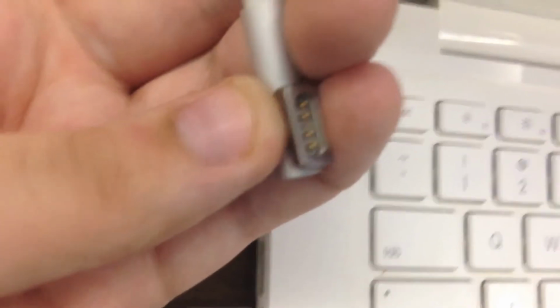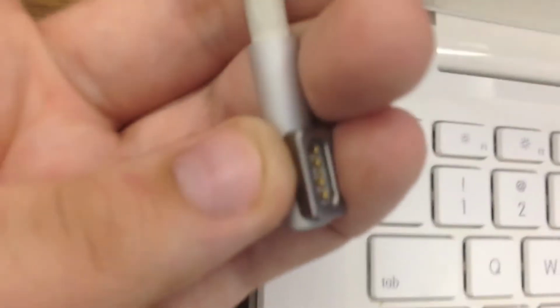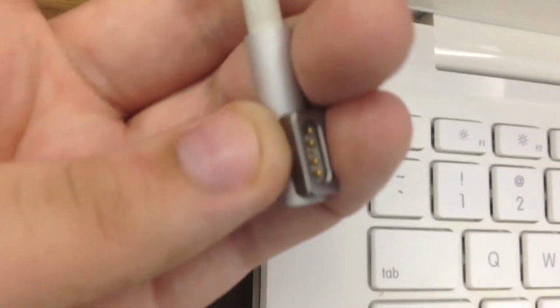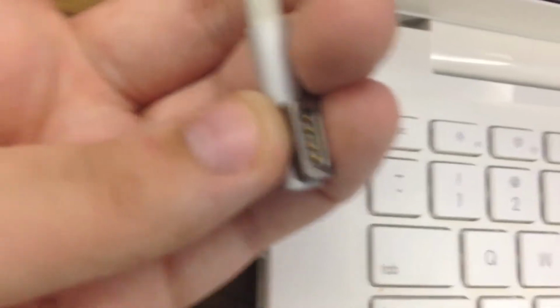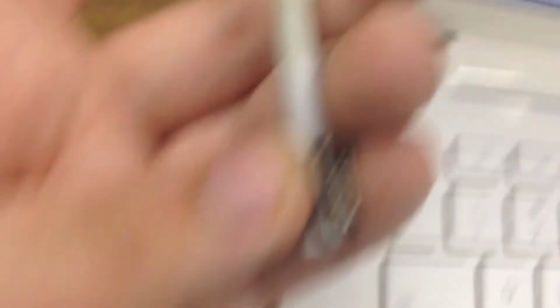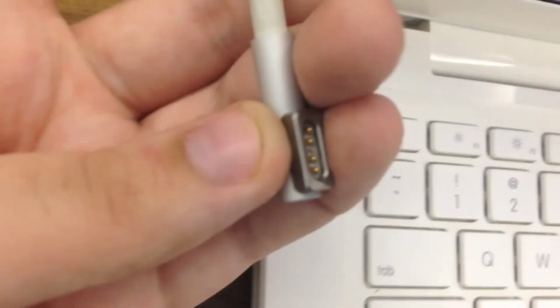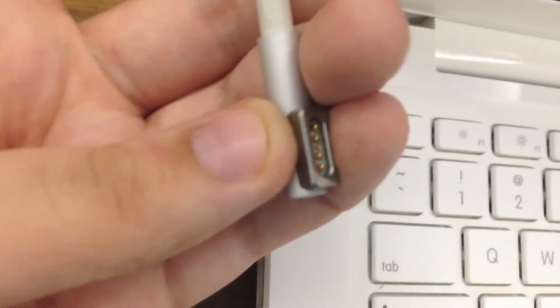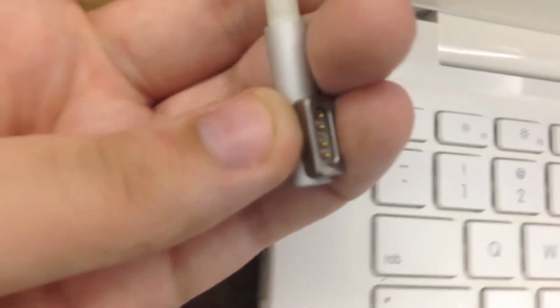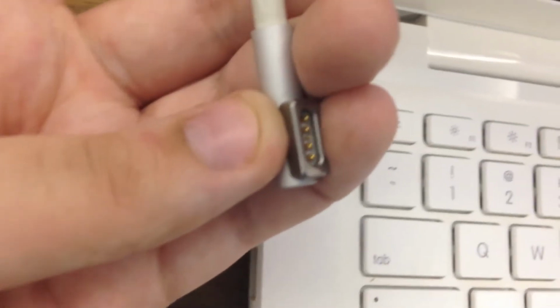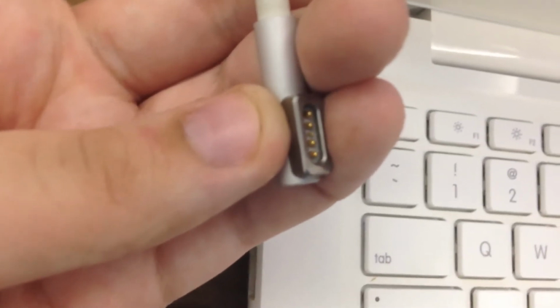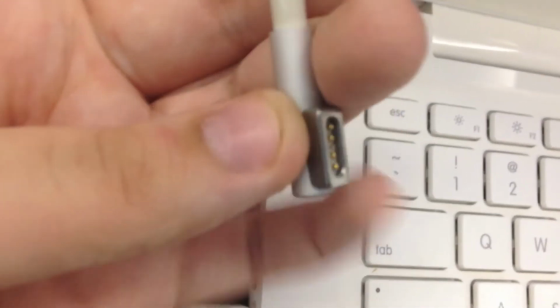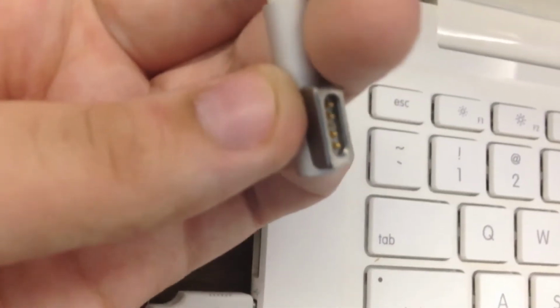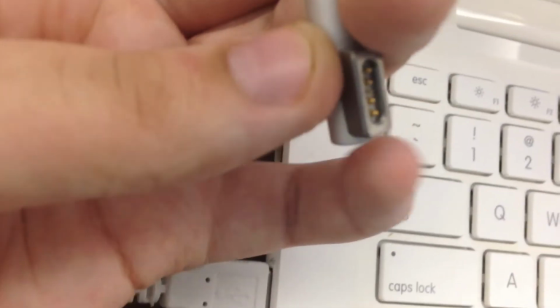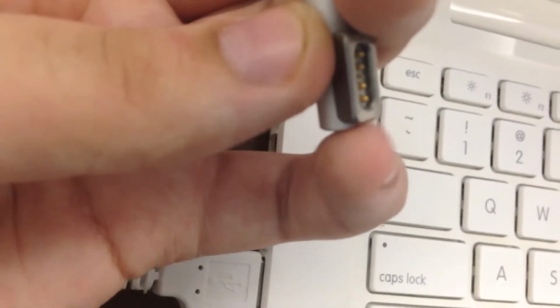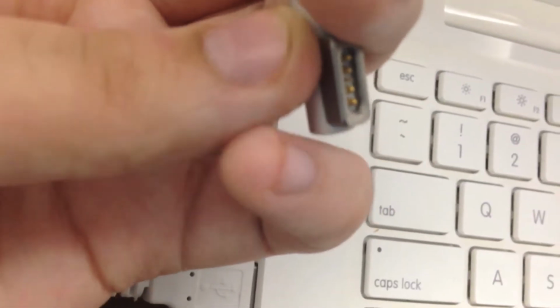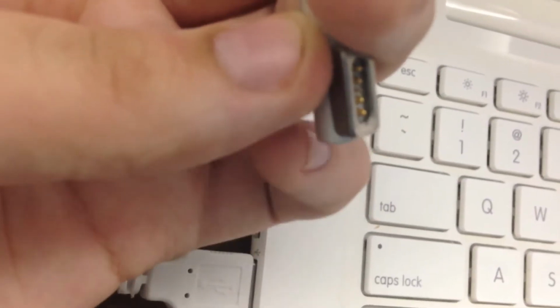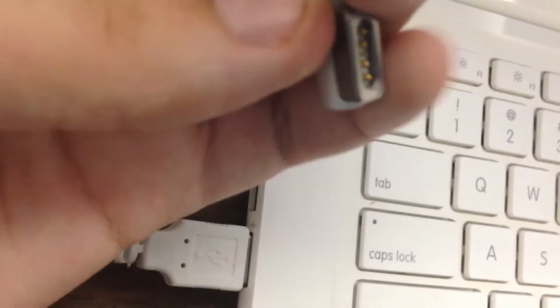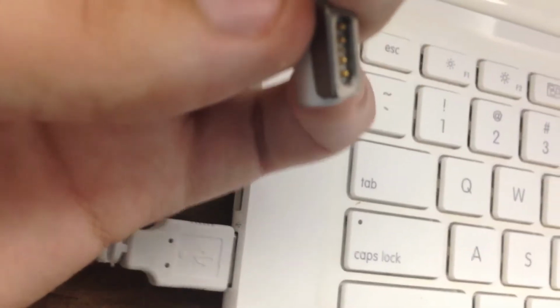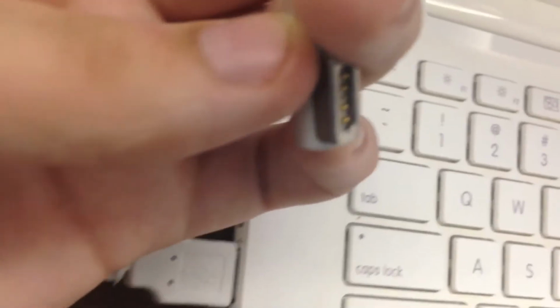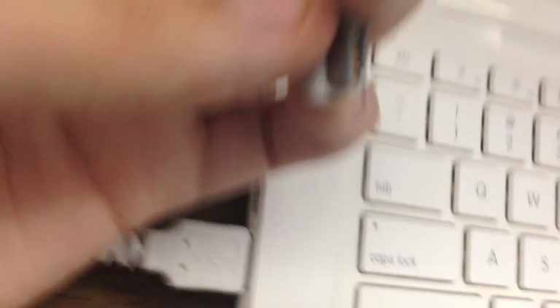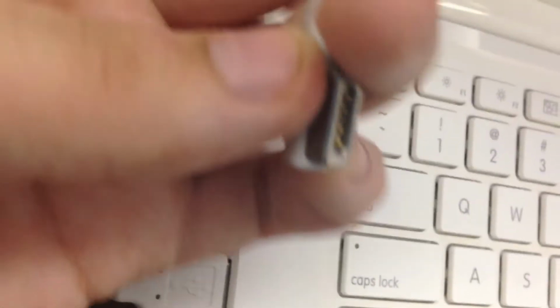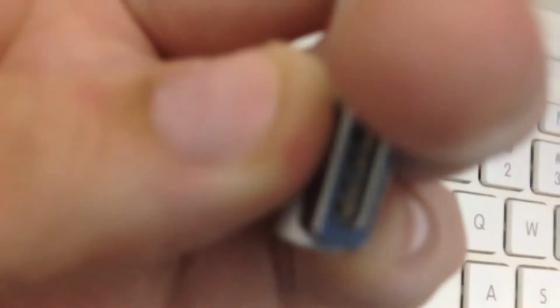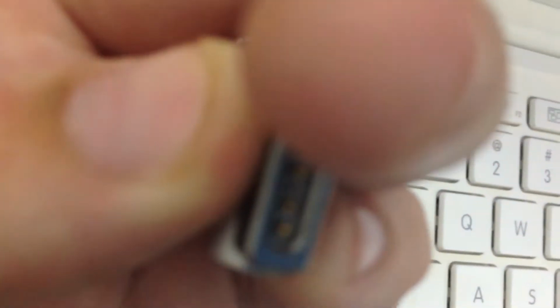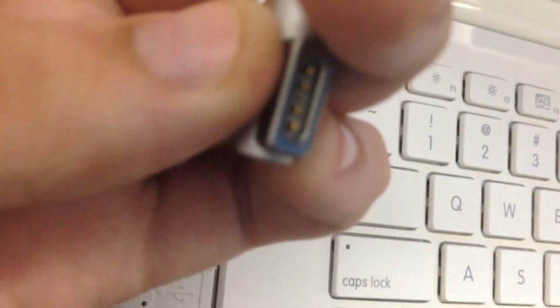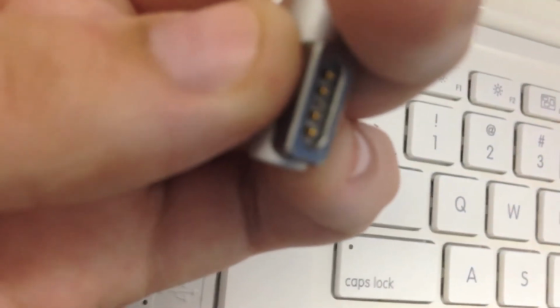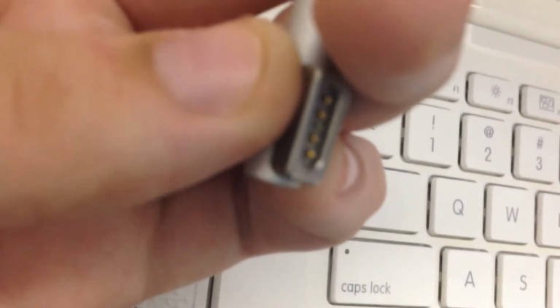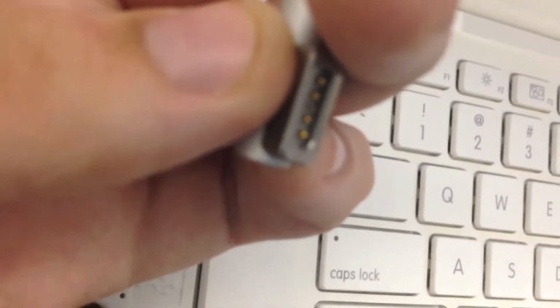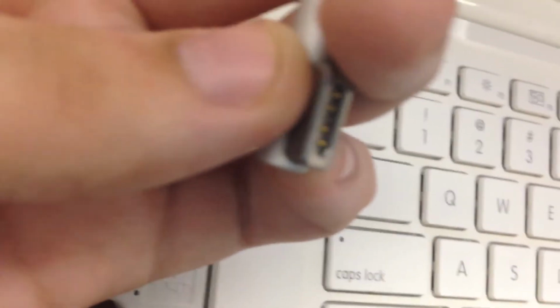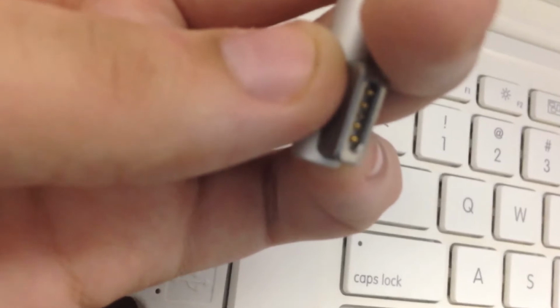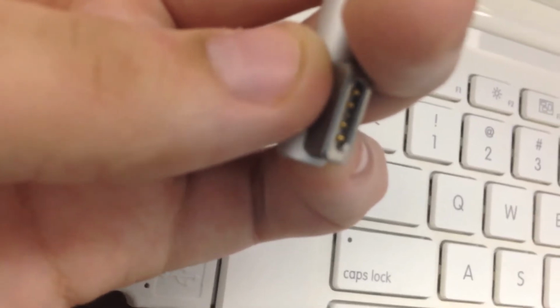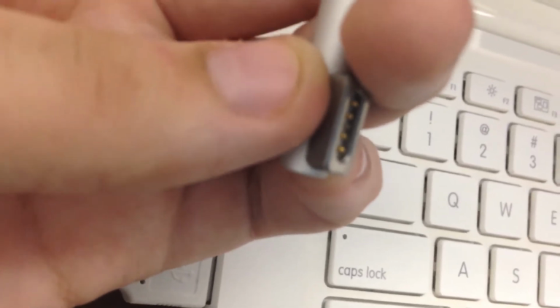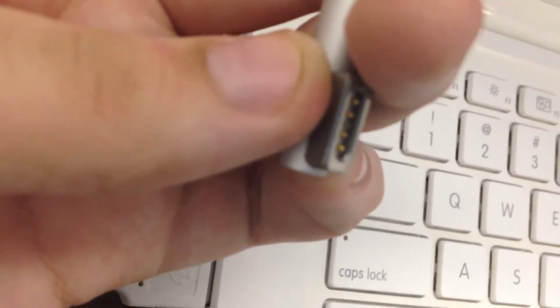One problem cause many people have with this not charging issue is that these little pins here are either stuck or damaged. Take a close look at them under a microscope or magnifying glass.